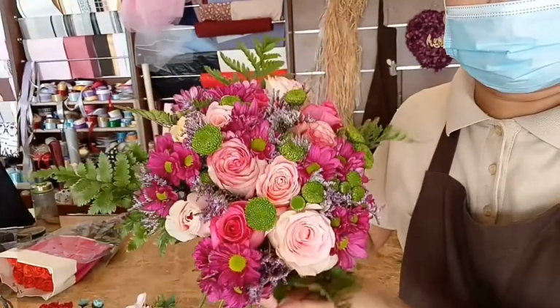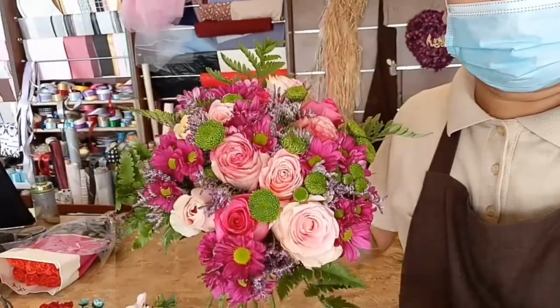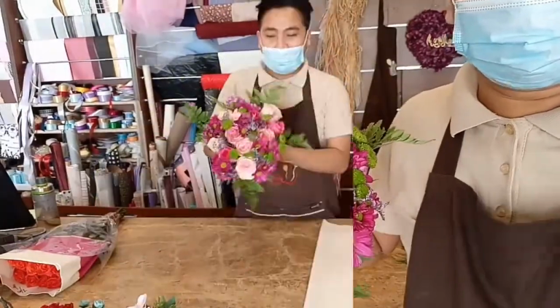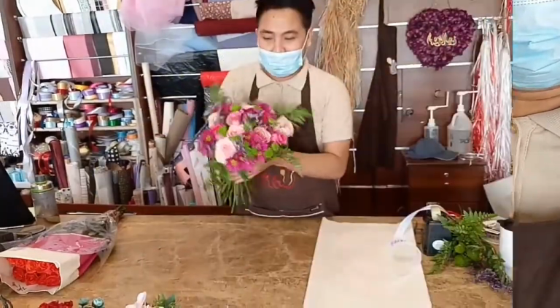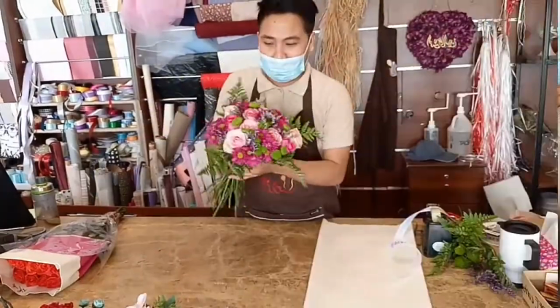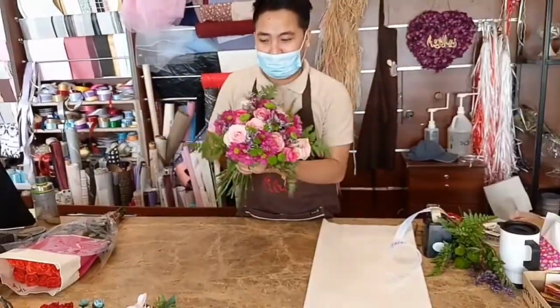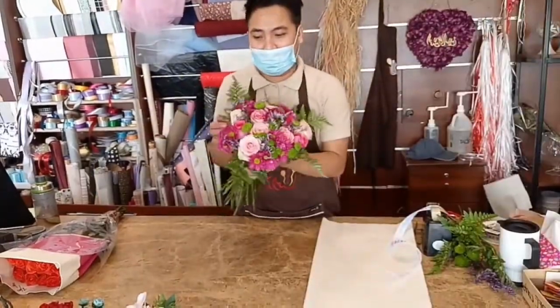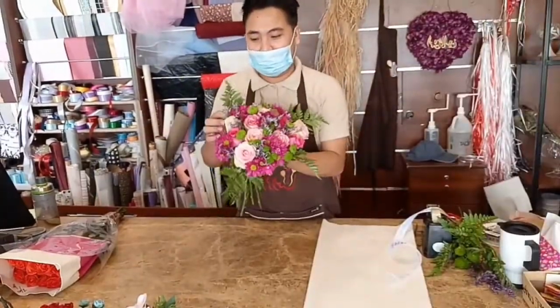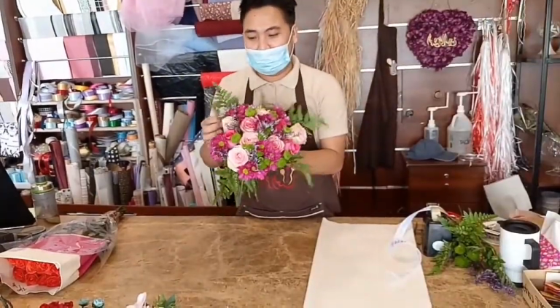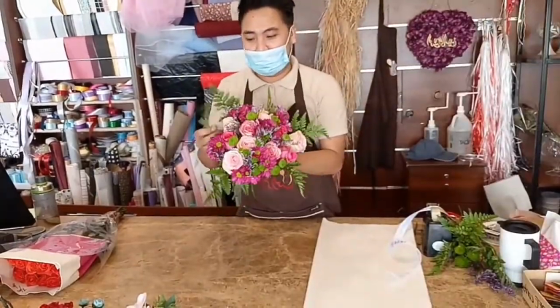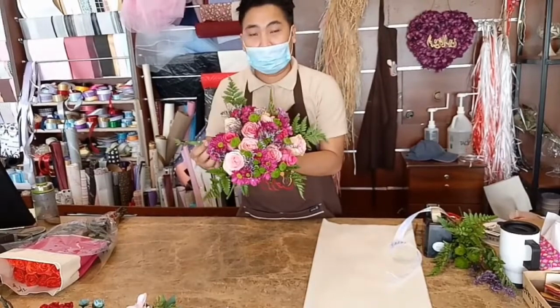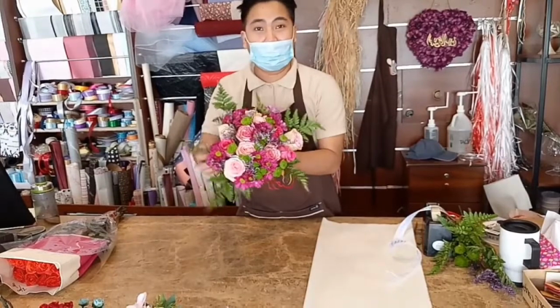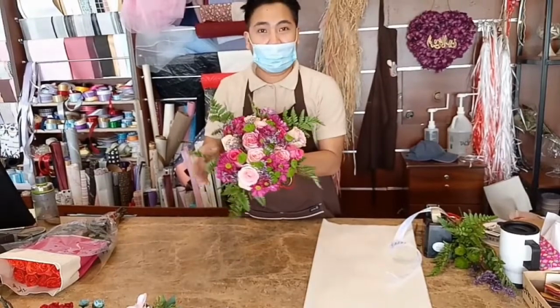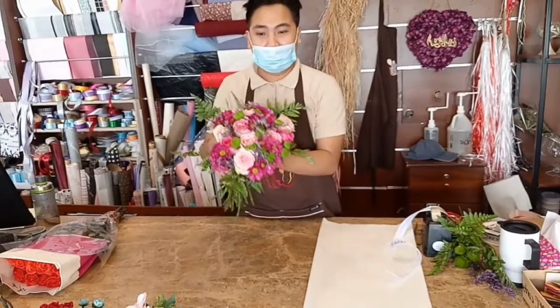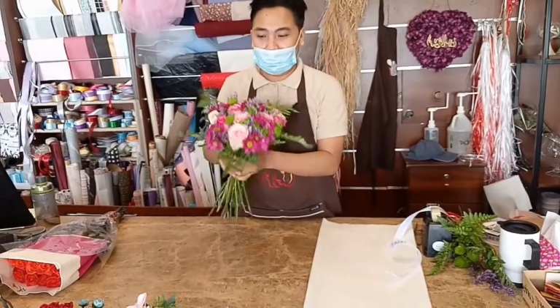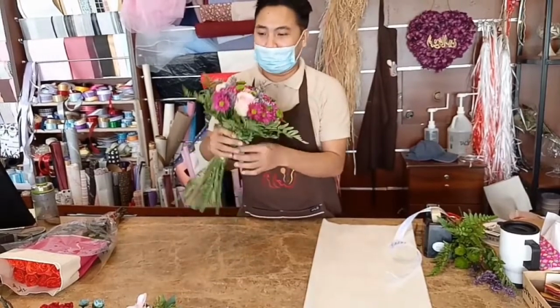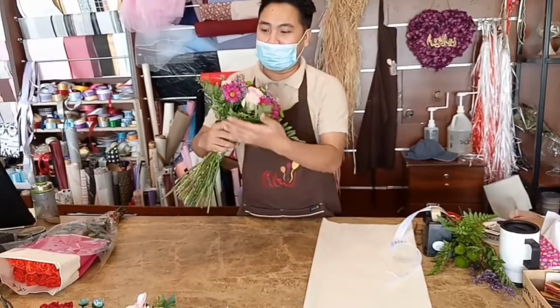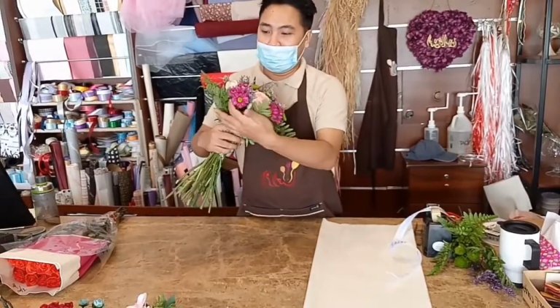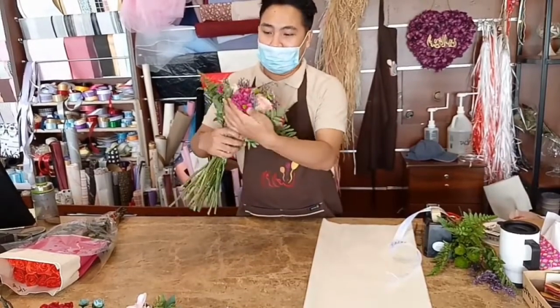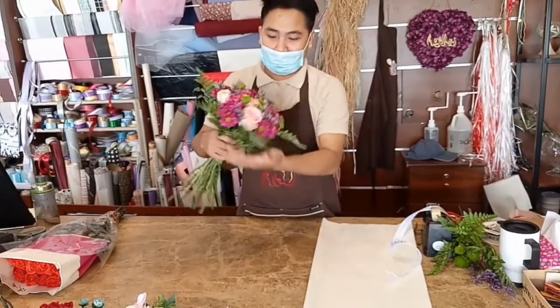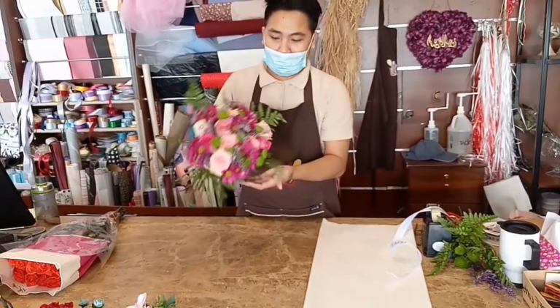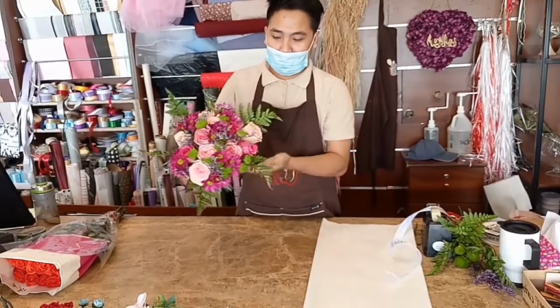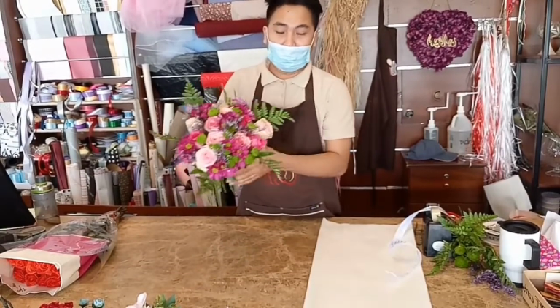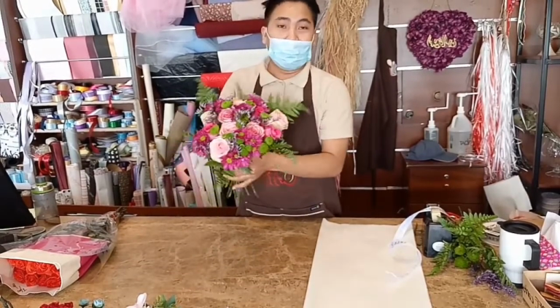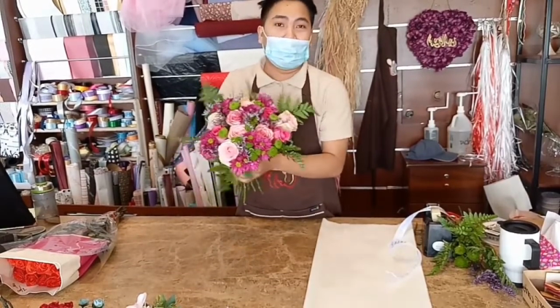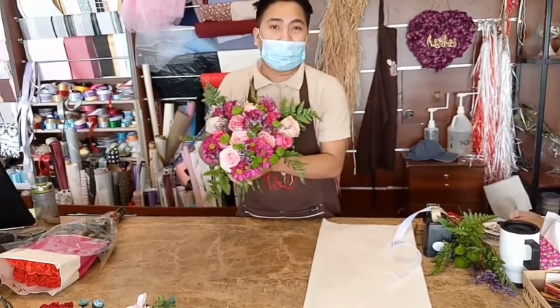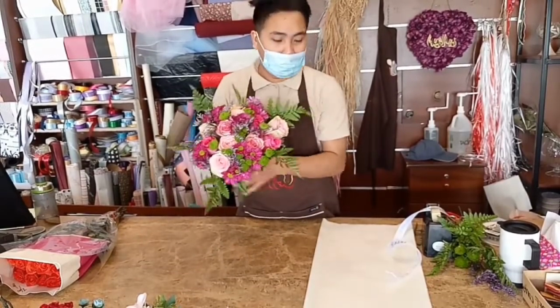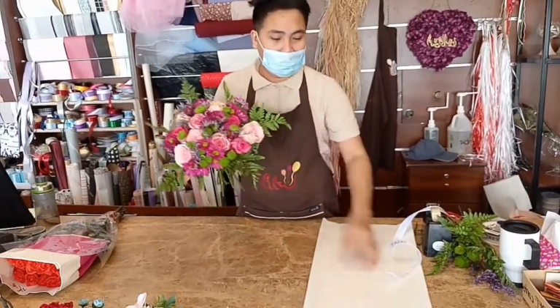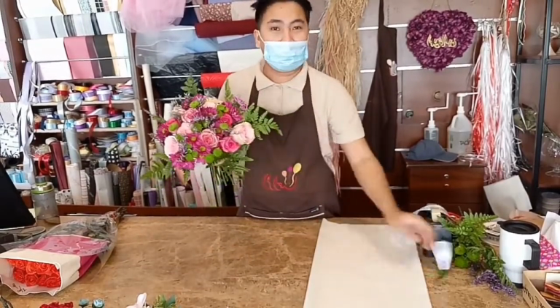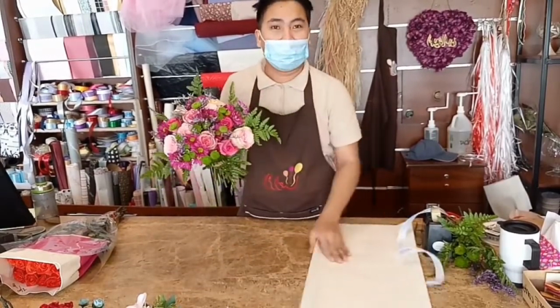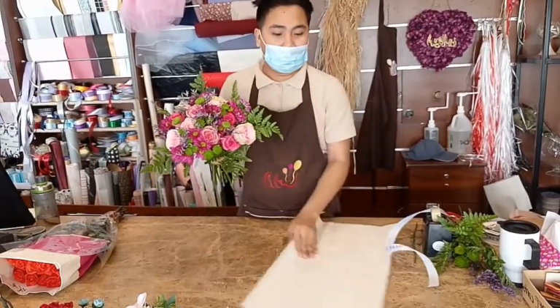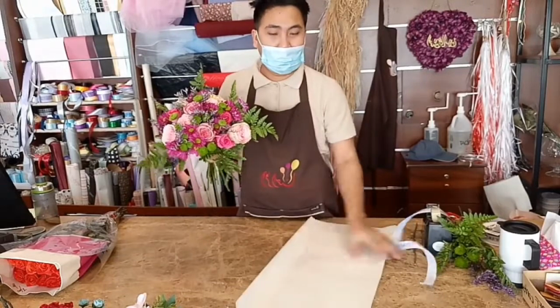Alright, so we're done with our bouquet. So let us proceed to the next step — the wrapping on our bouquet.